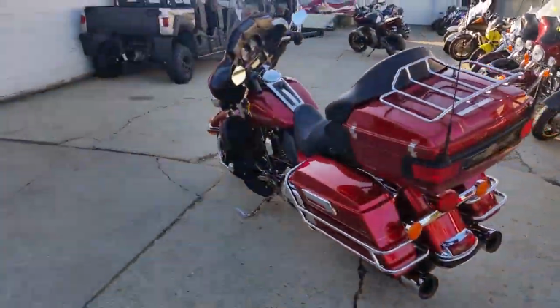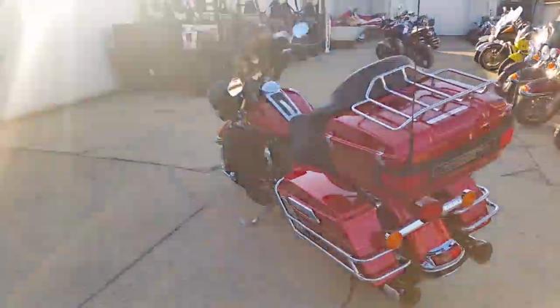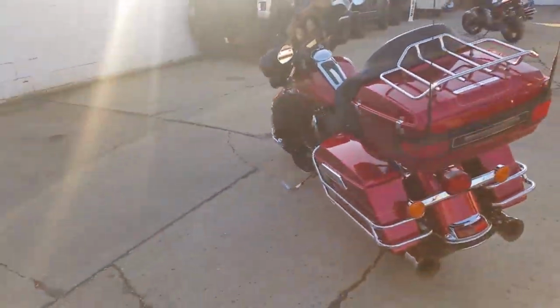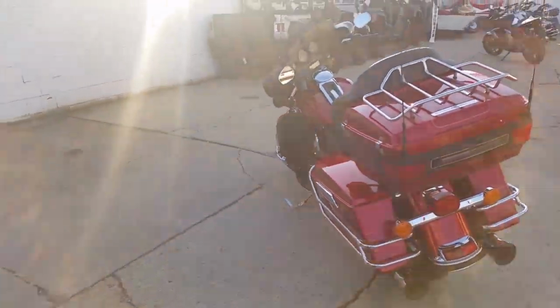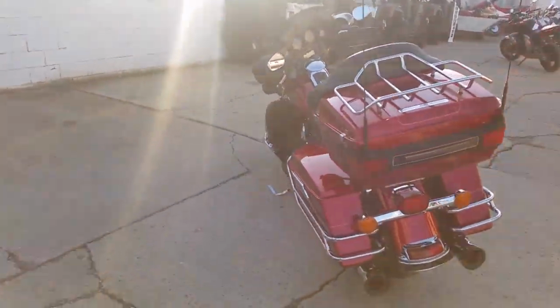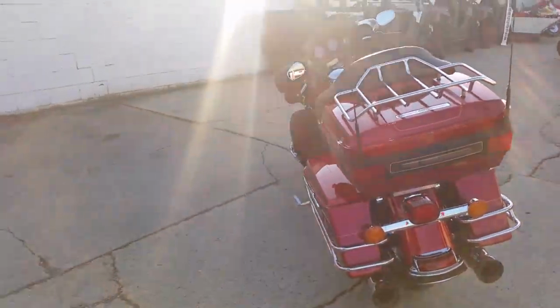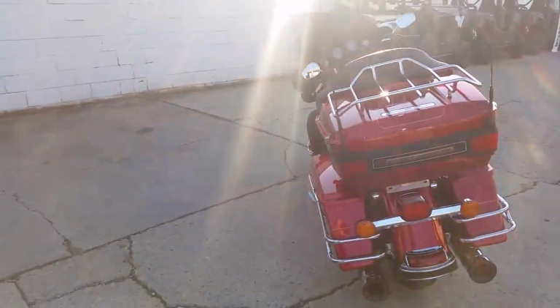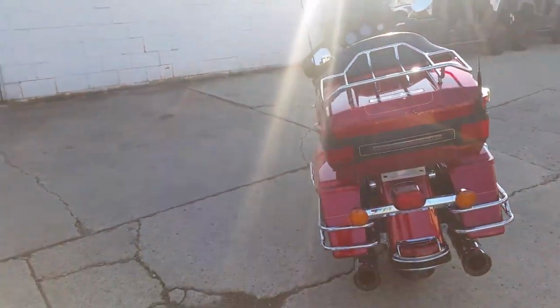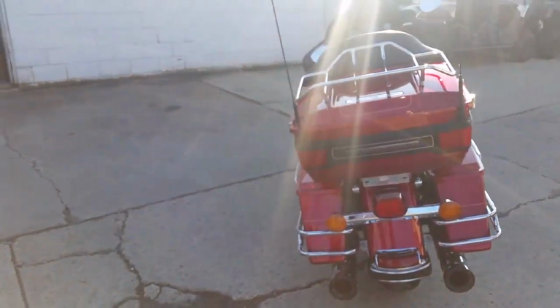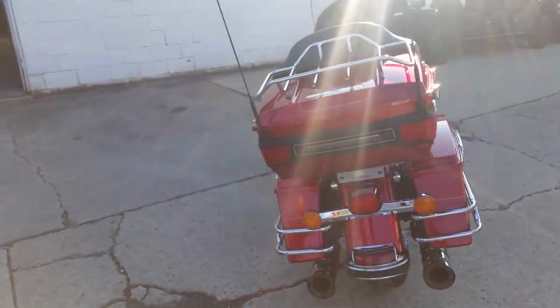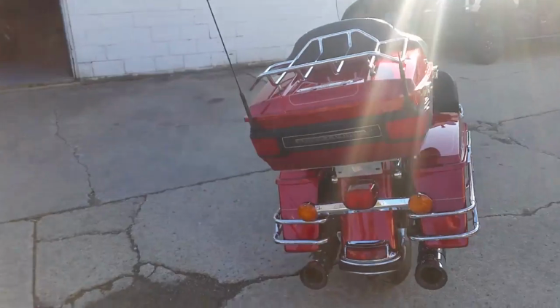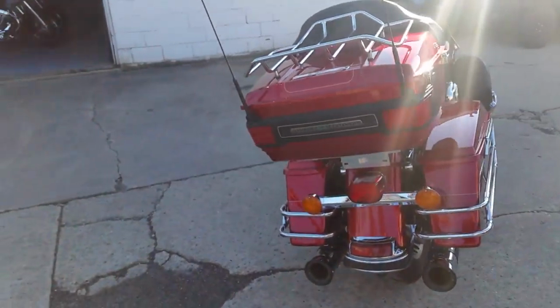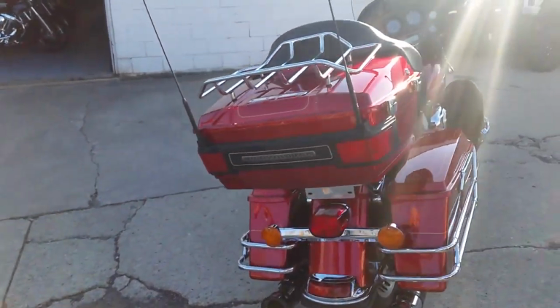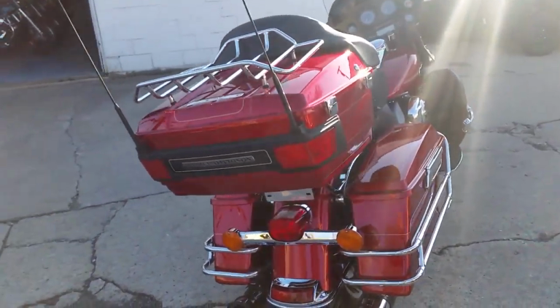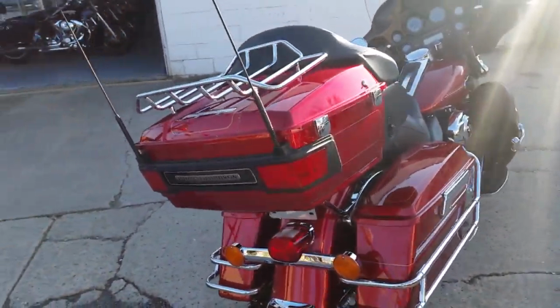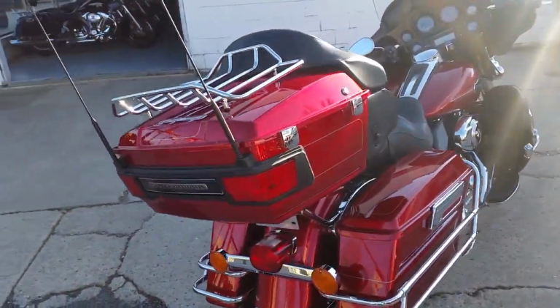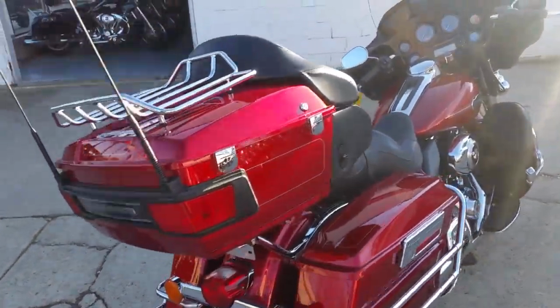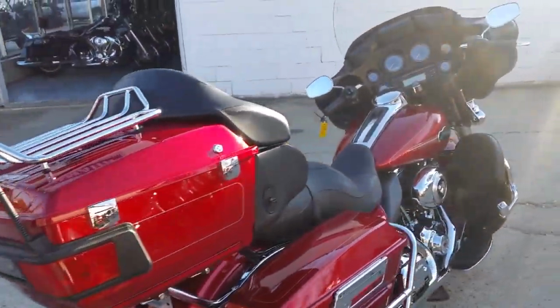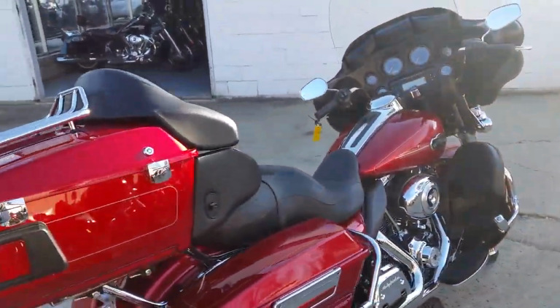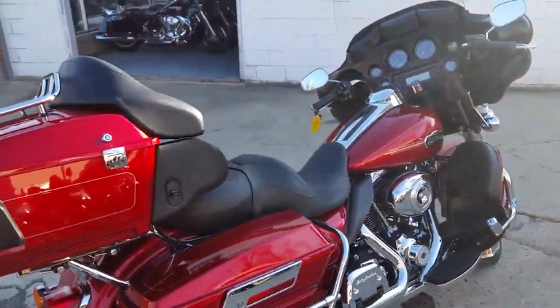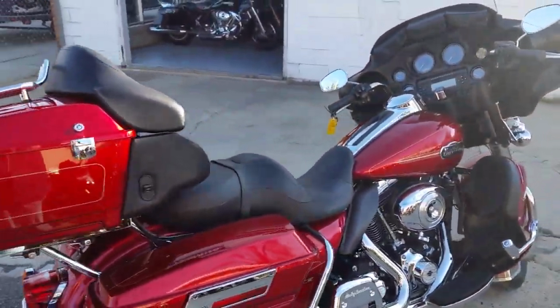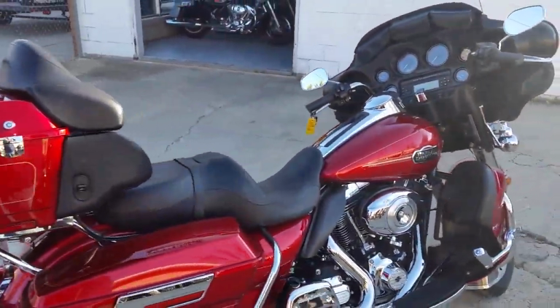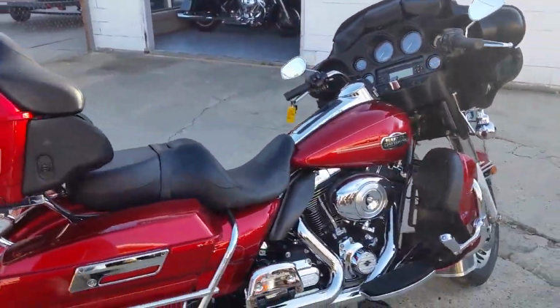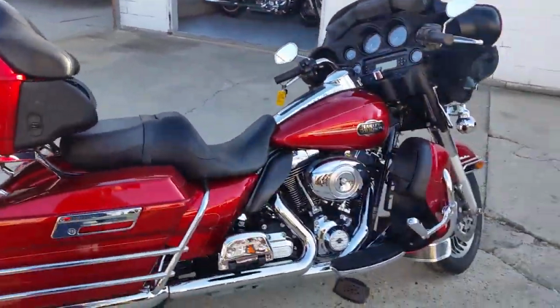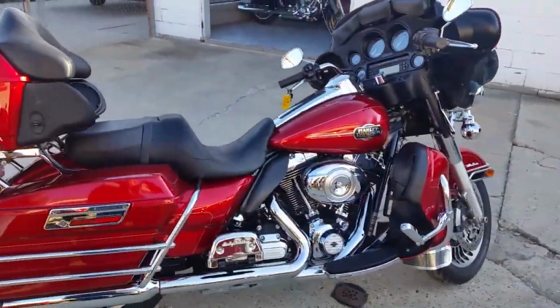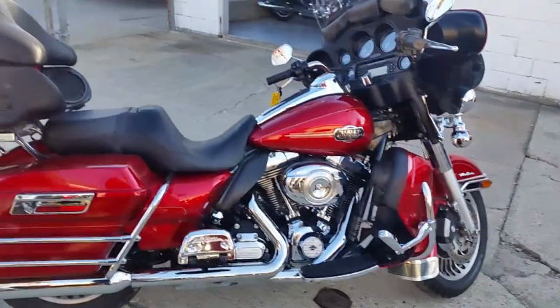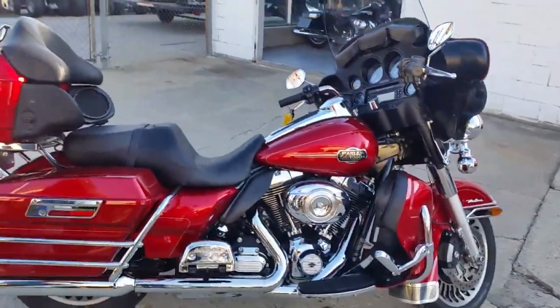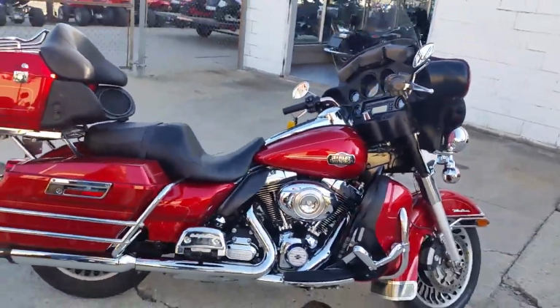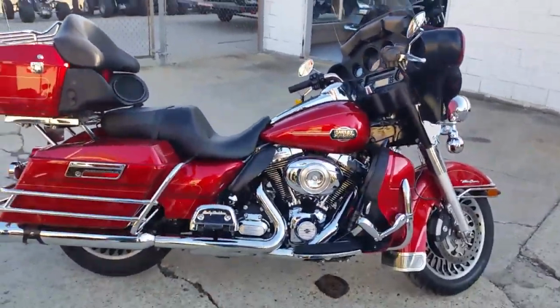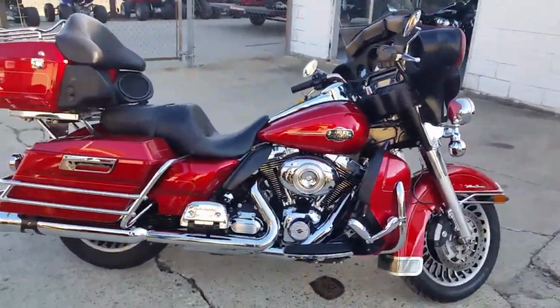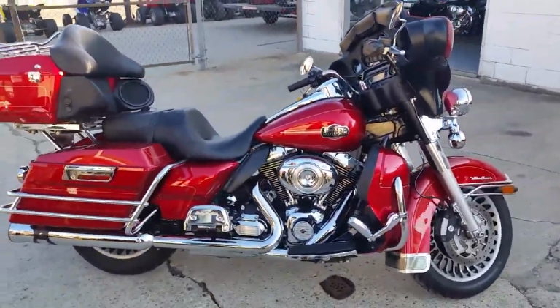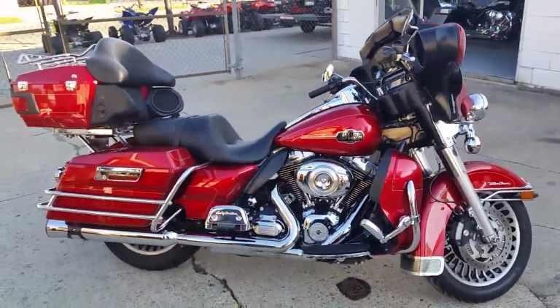Financing and leasing available at $249 per month. Hit the open road on this fully dressed banger, turn up the radio and enjoy the ride. Check out all of our Harleys online at ApprovalPowerSports.com.